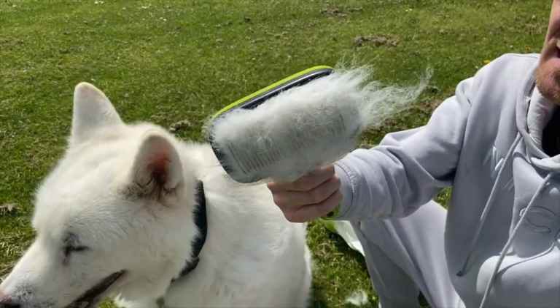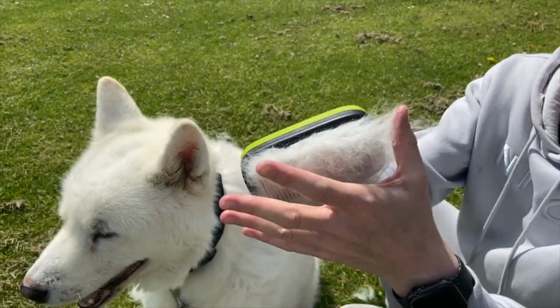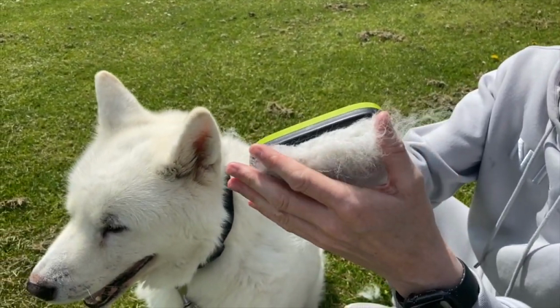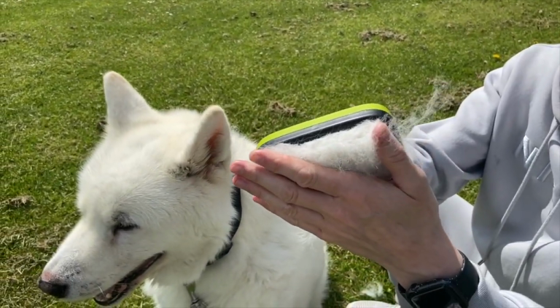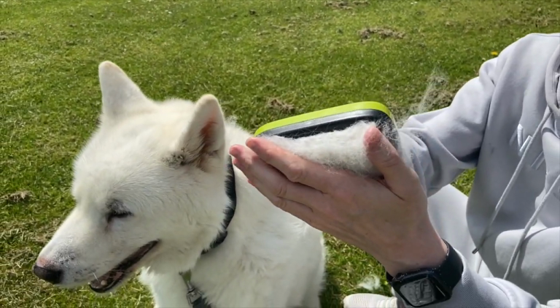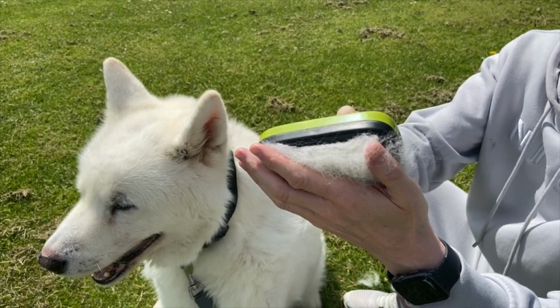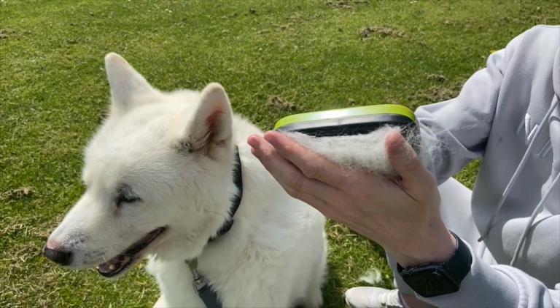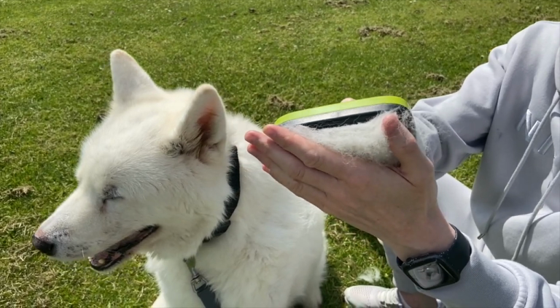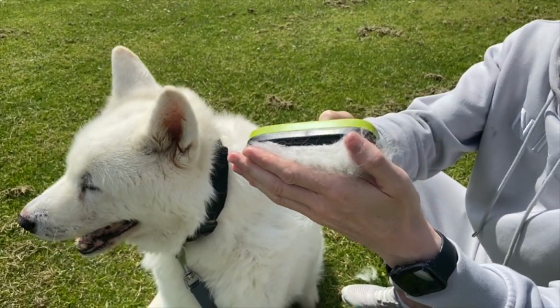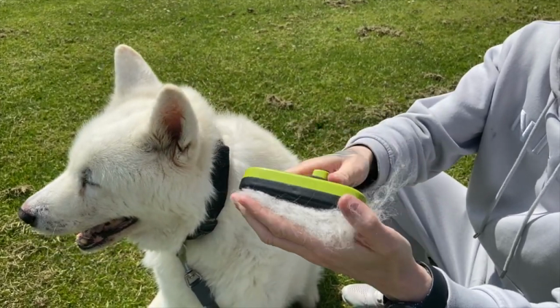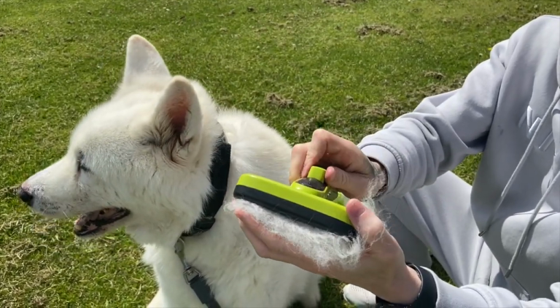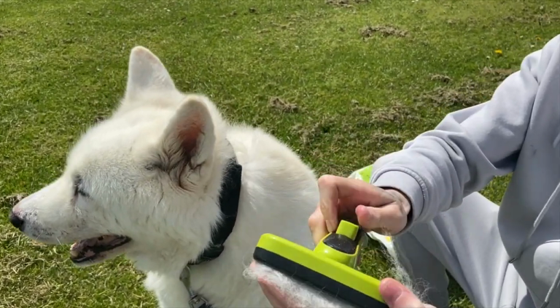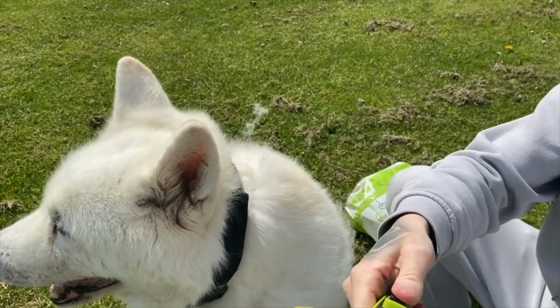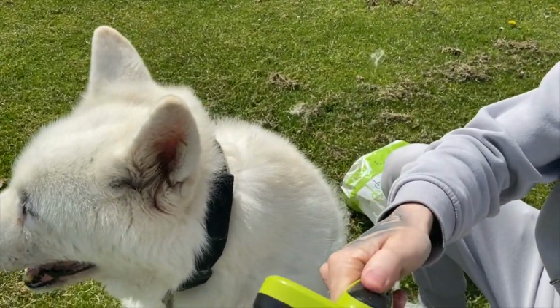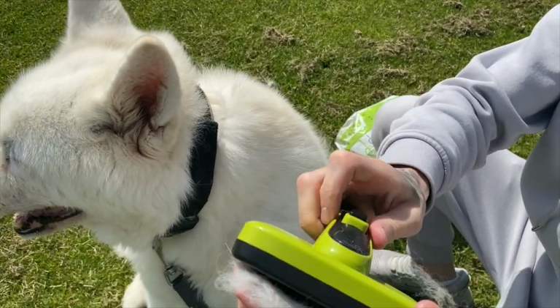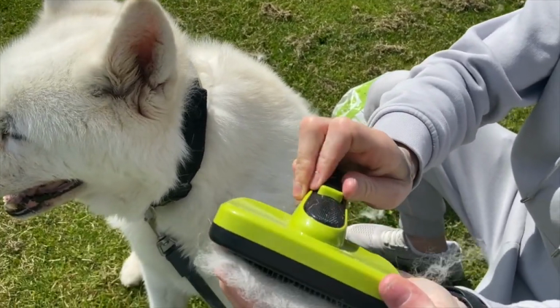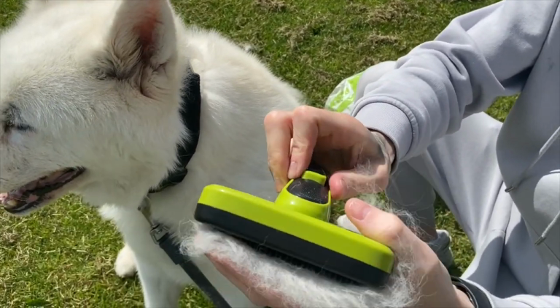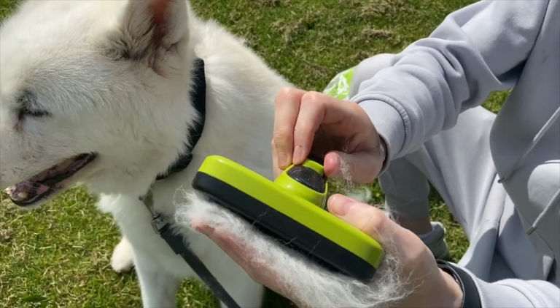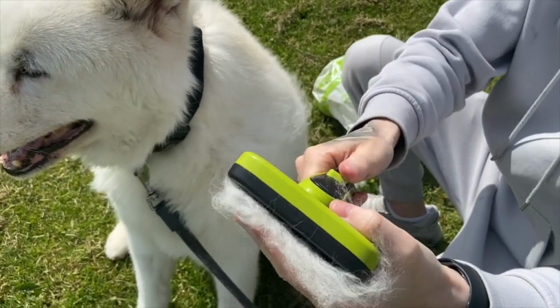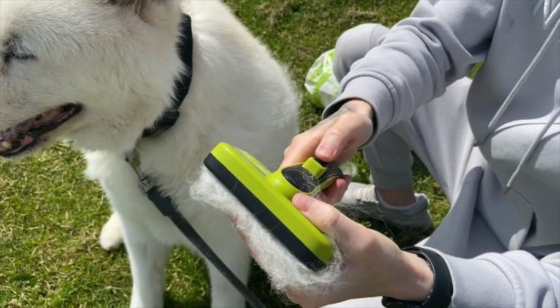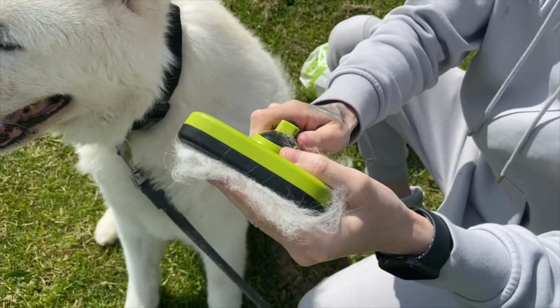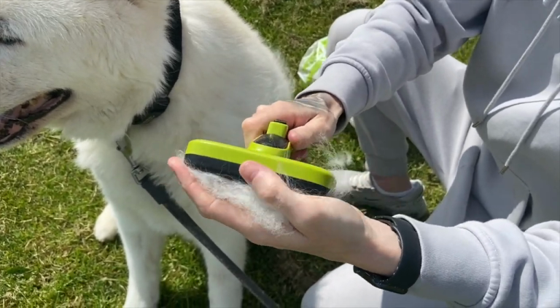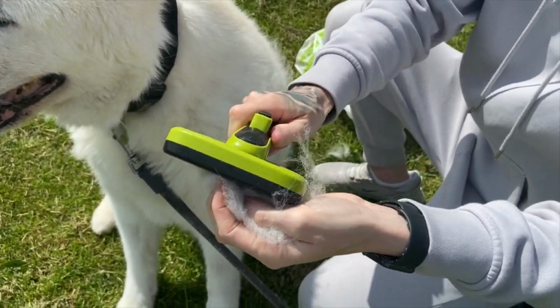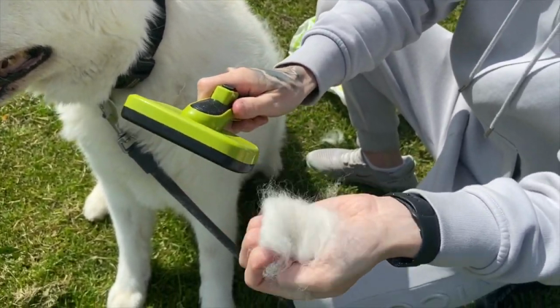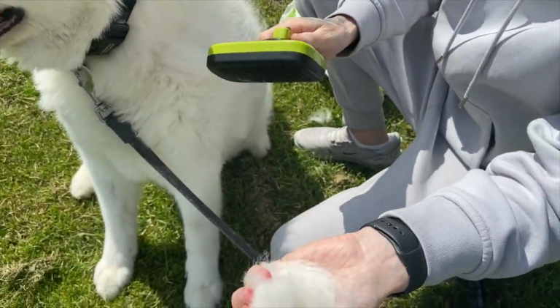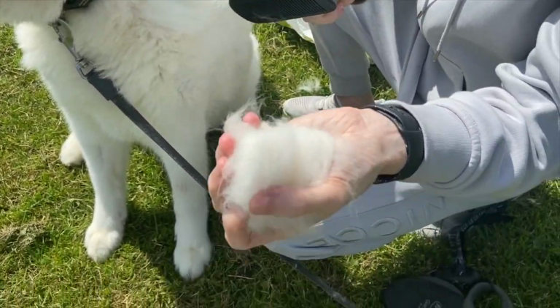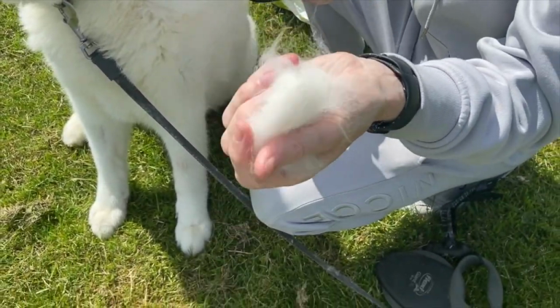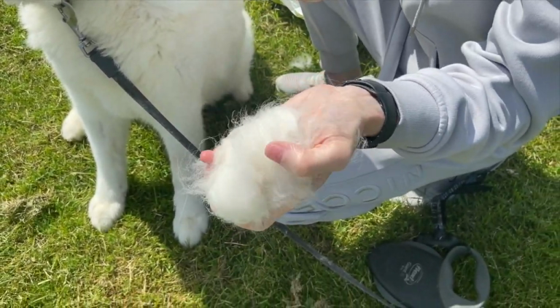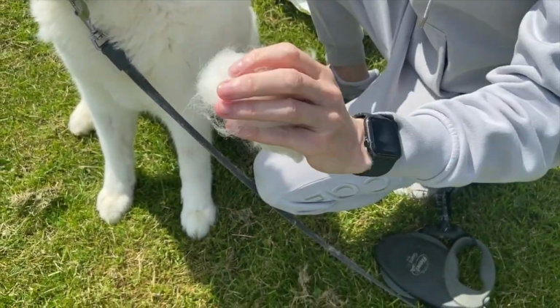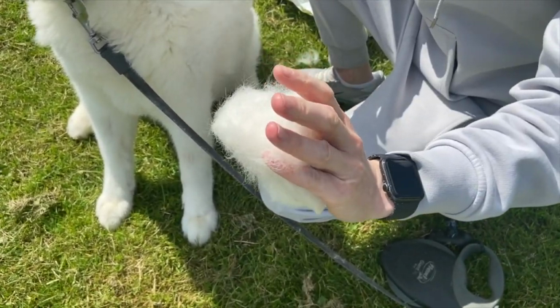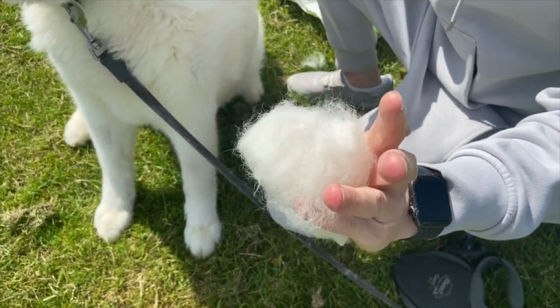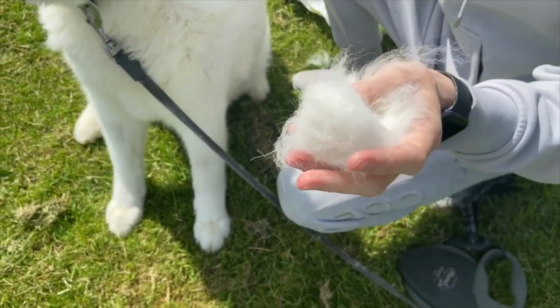Then you unlock it with the first button. There's a lot of hair on it so it's just a bit of a pain to do that part.